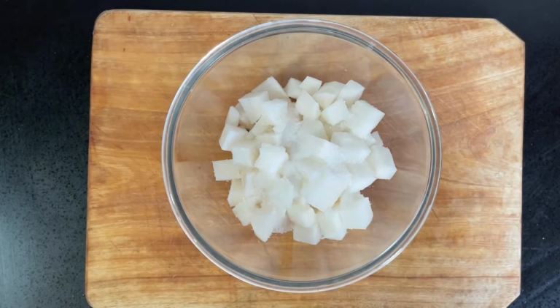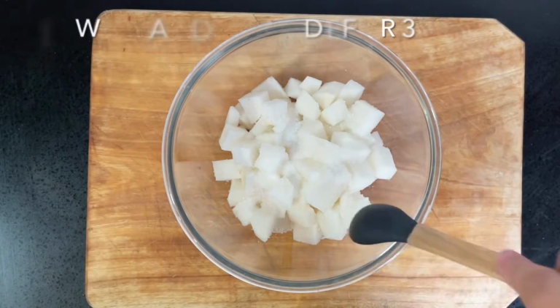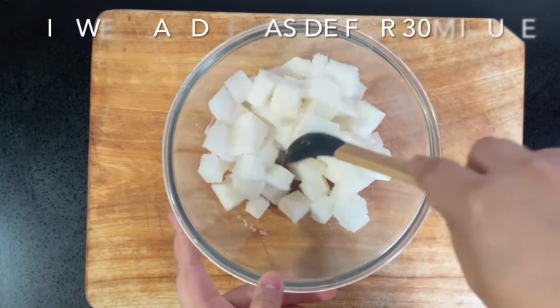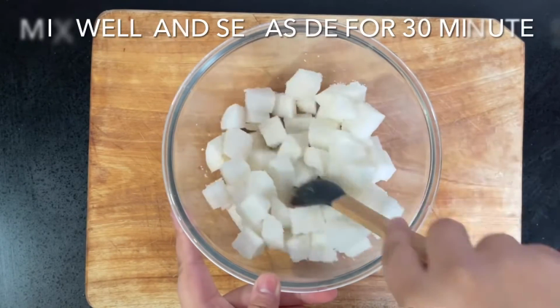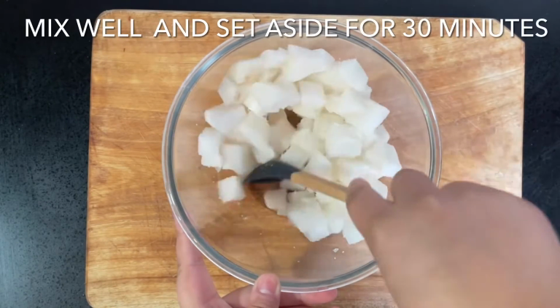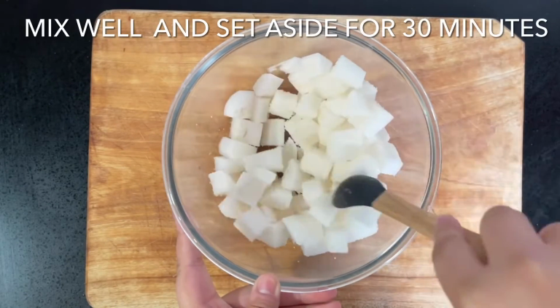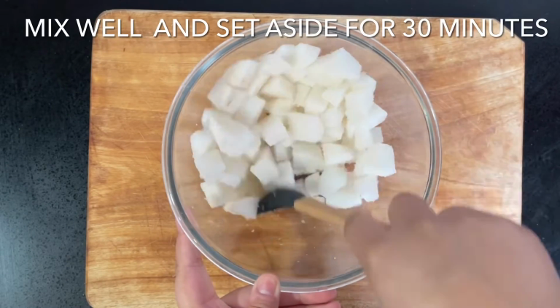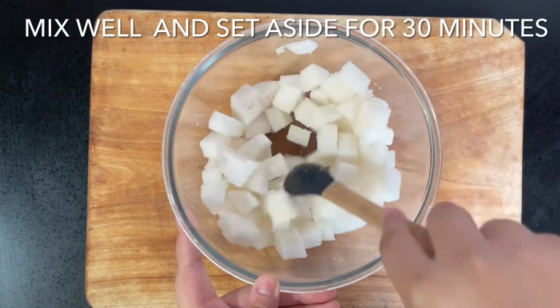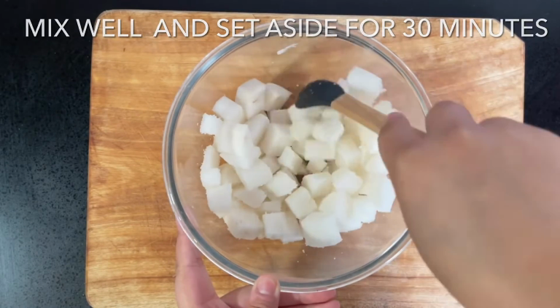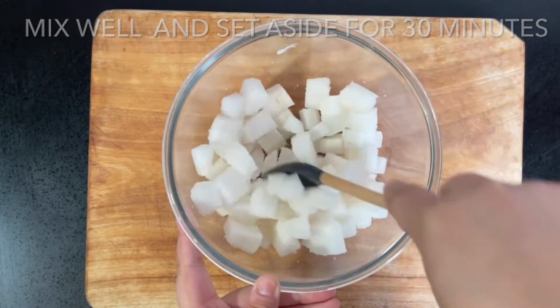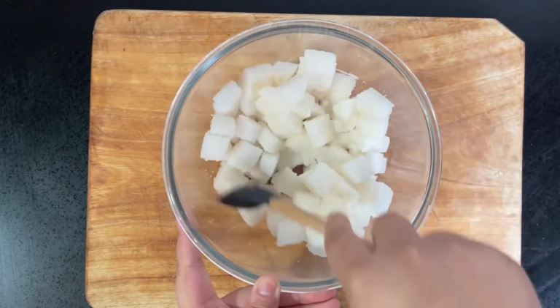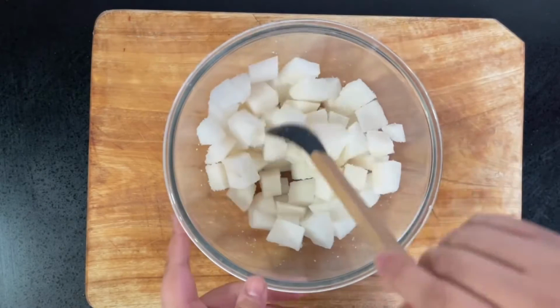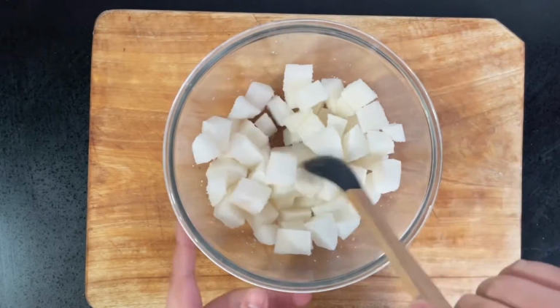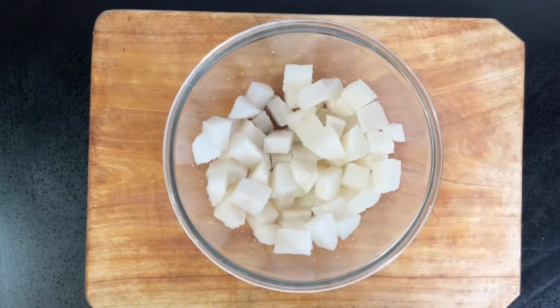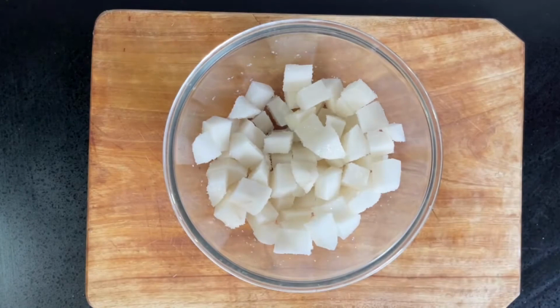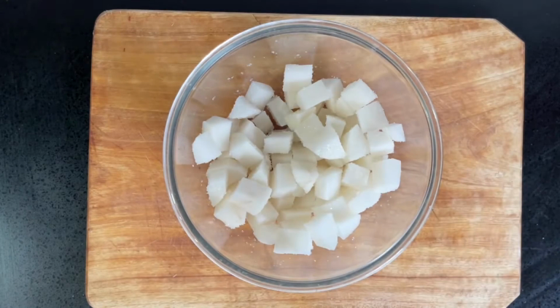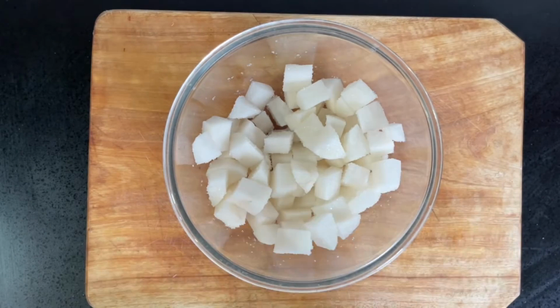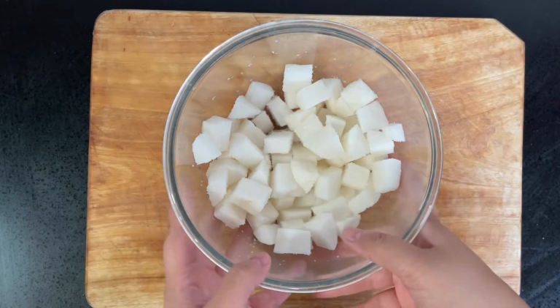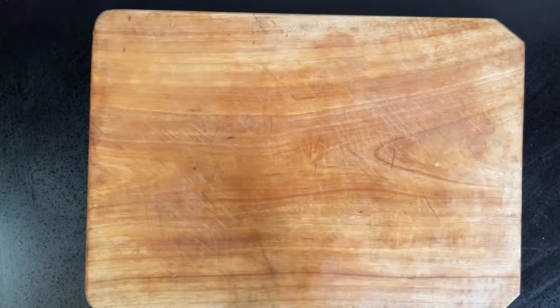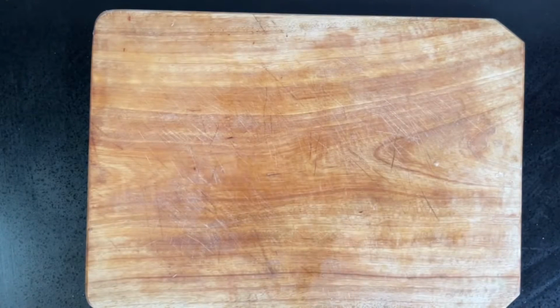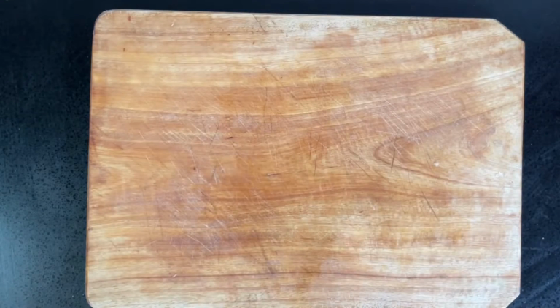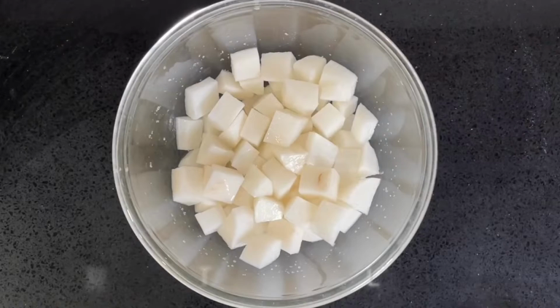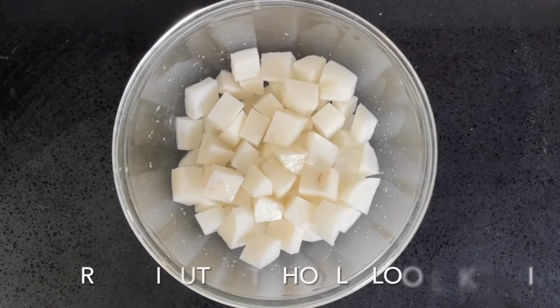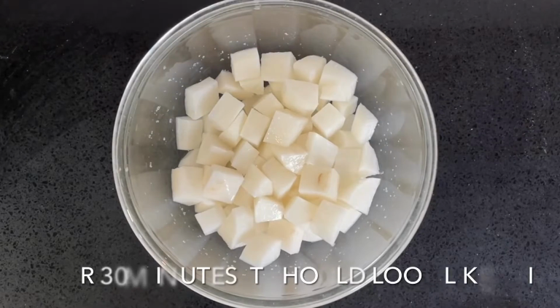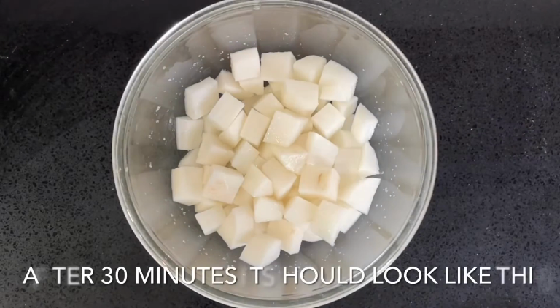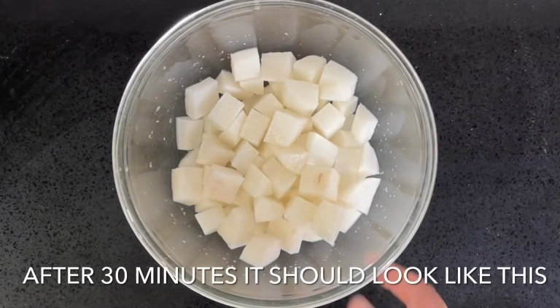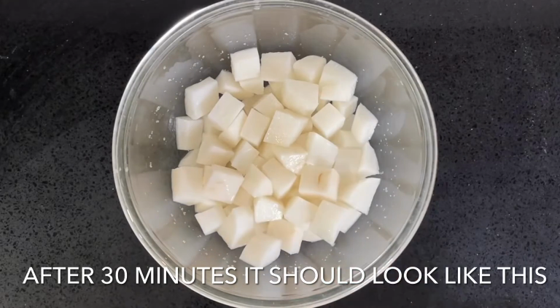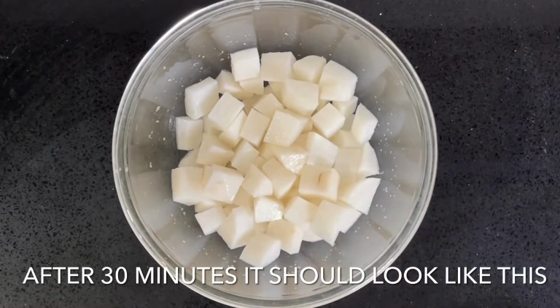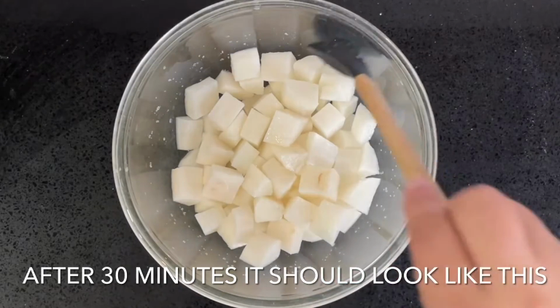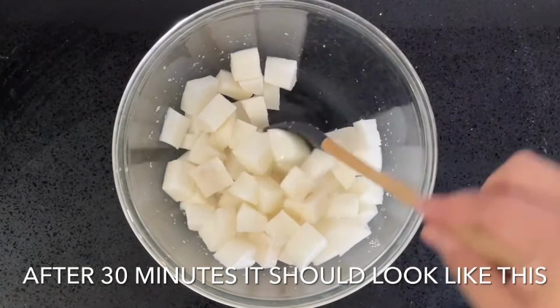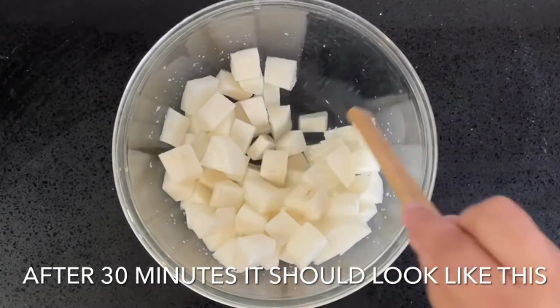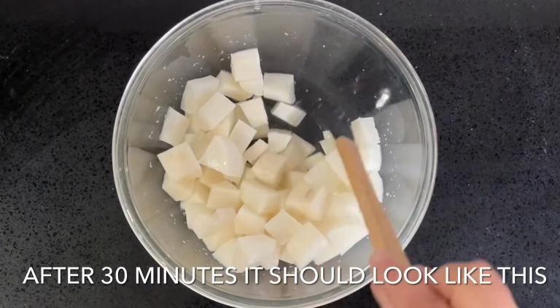During those 30 minutes, the daikon will release a lot of juices, so we're just going to give it that time. After around 30 minutes it will look something like this — the daikon will have released that water.